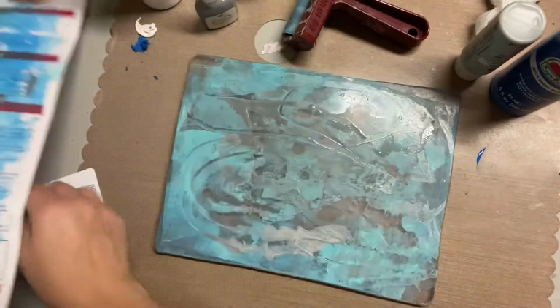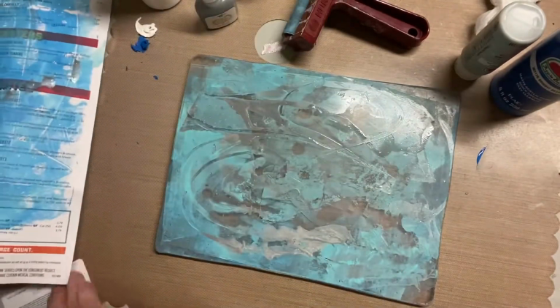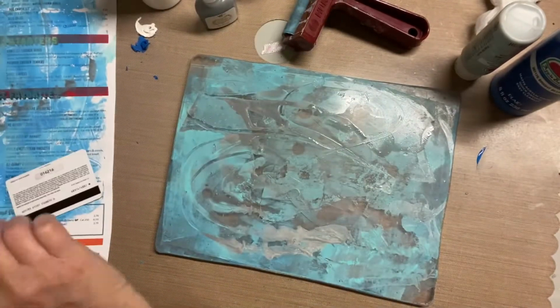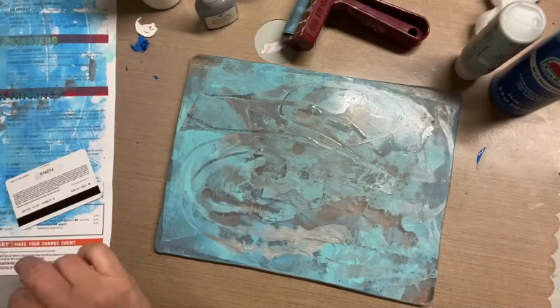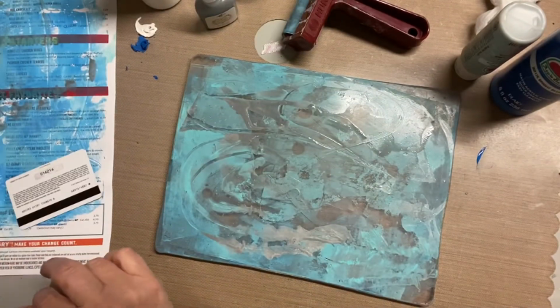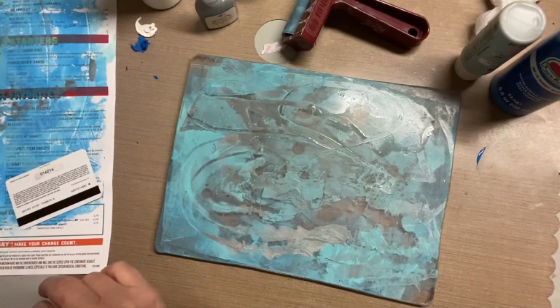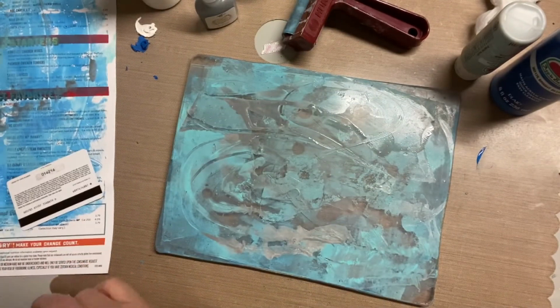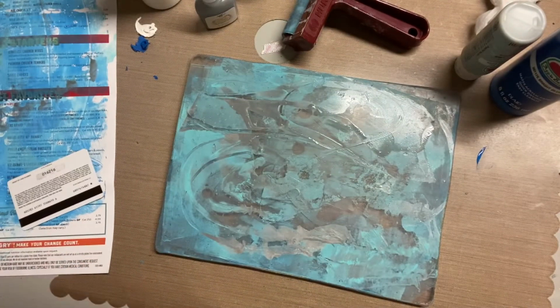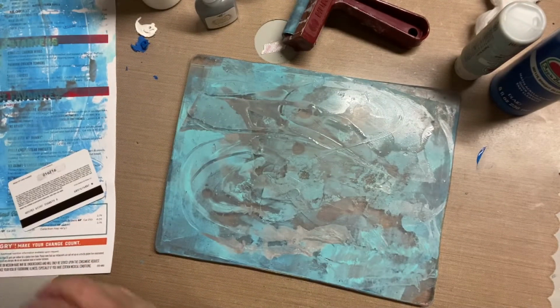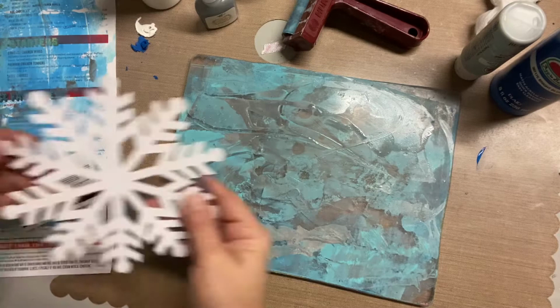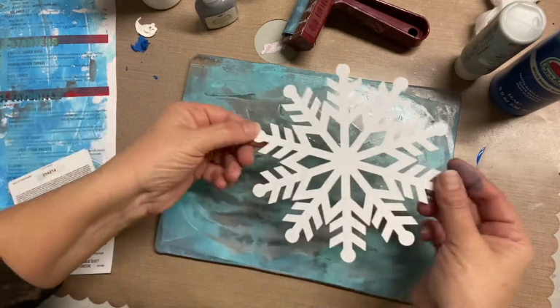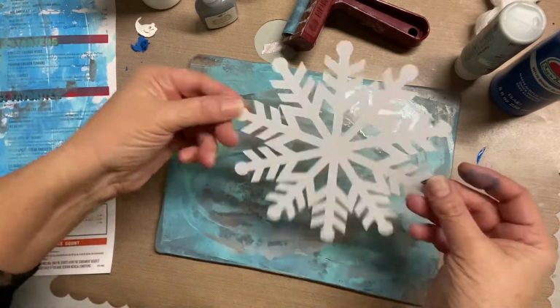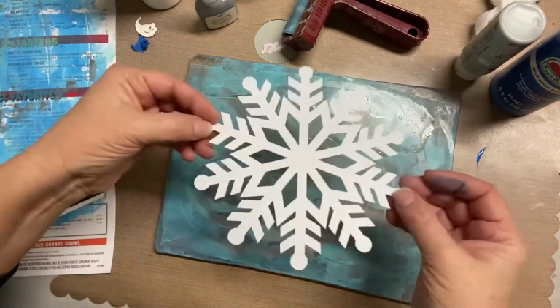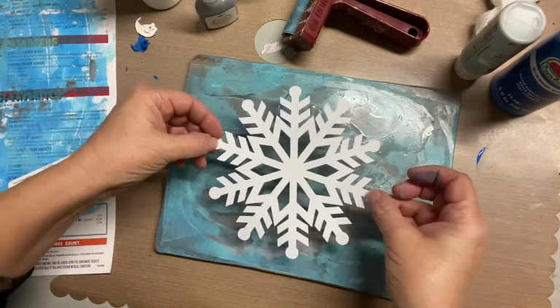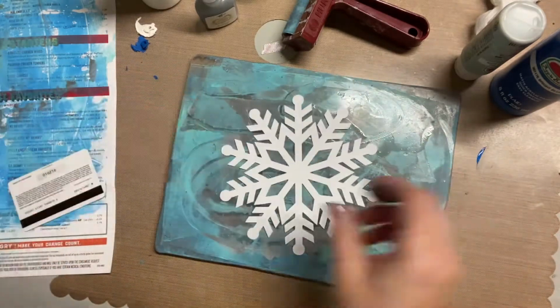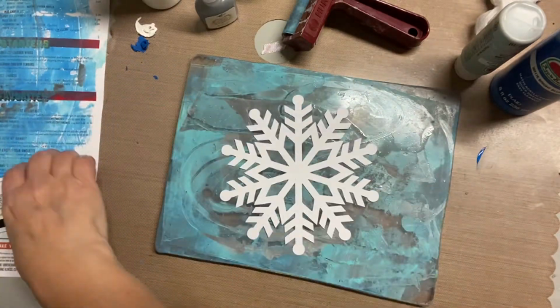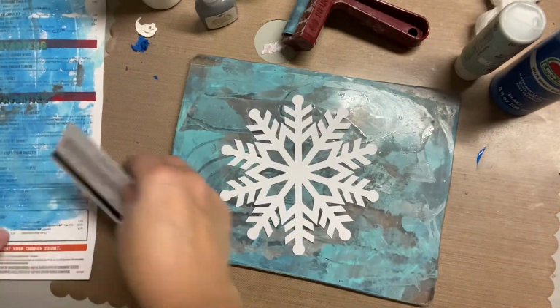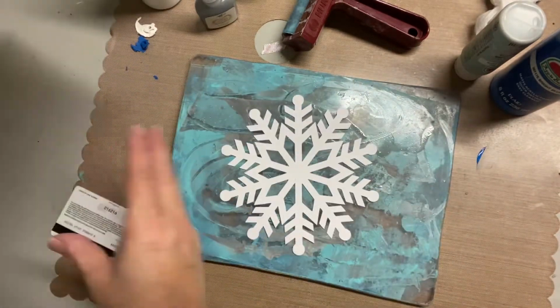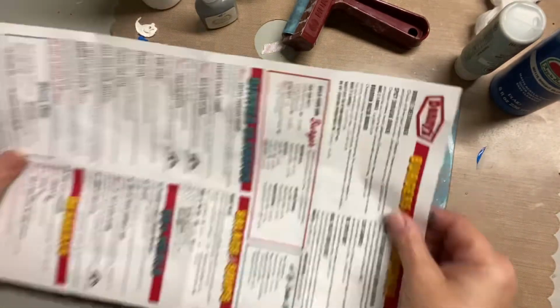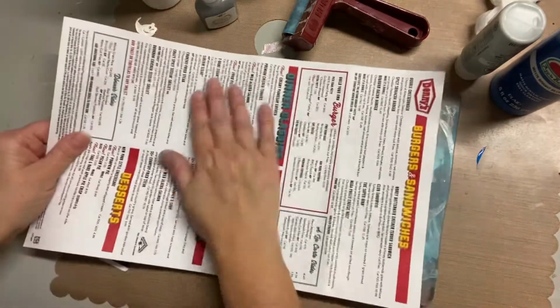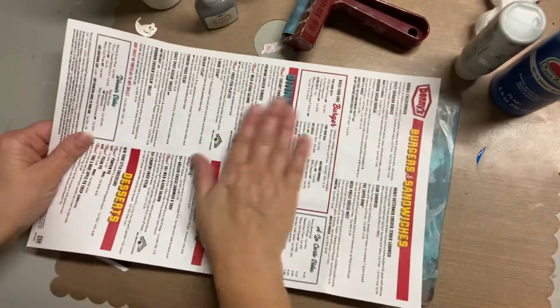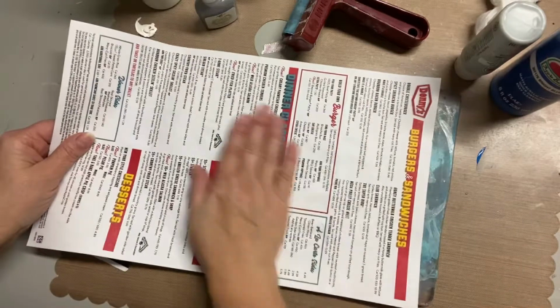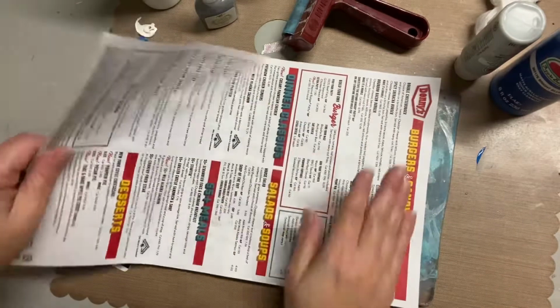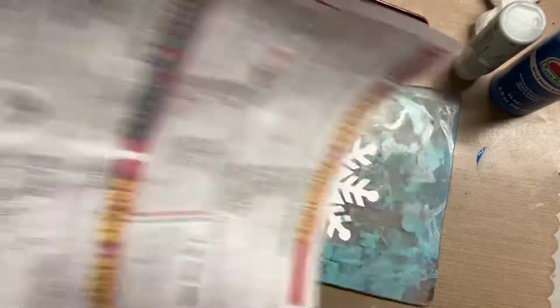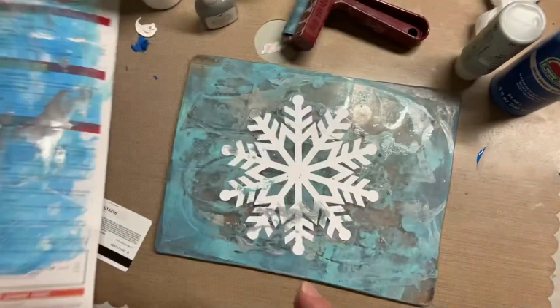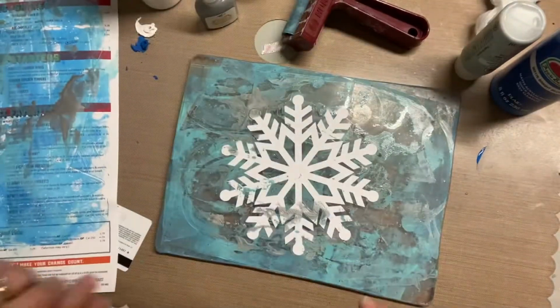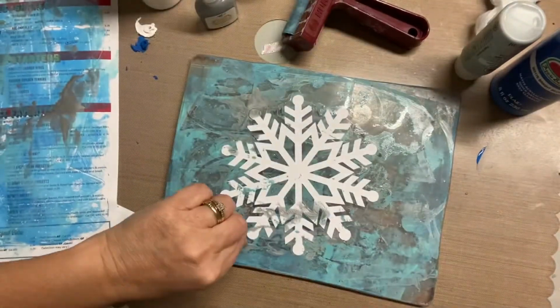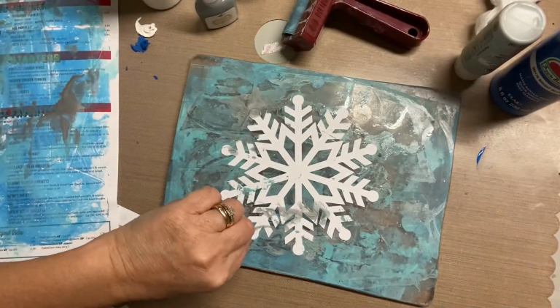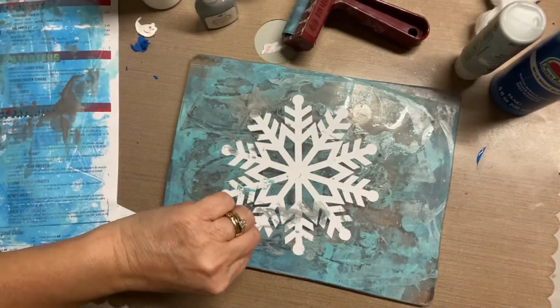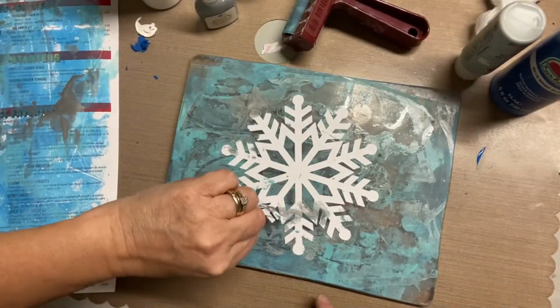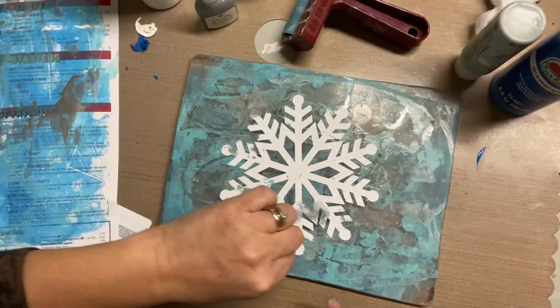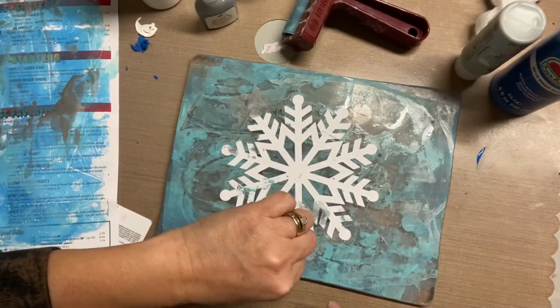You'll see me put the paper on there, pull it up, and you actually get to see what it looks like. The thing that's fun about working with the gel plate is that you don't really know what you're going to get until you do your pulls.